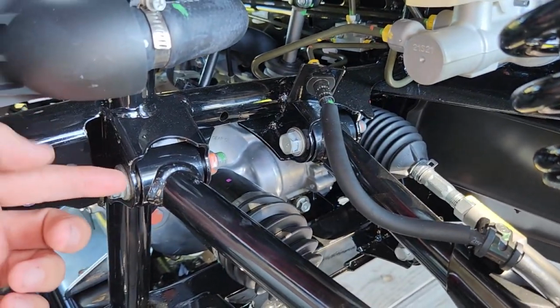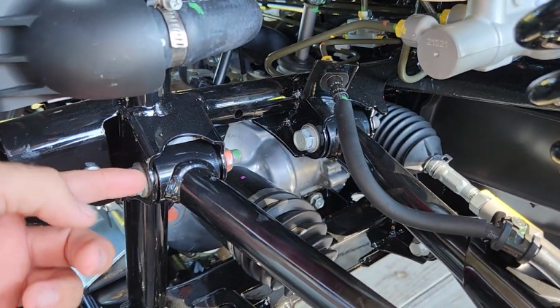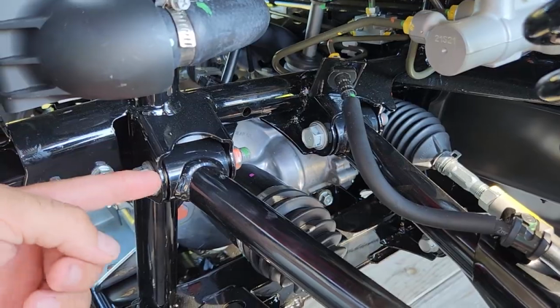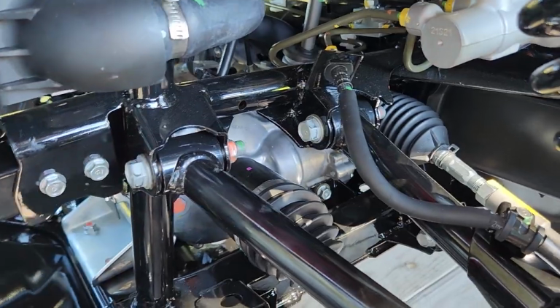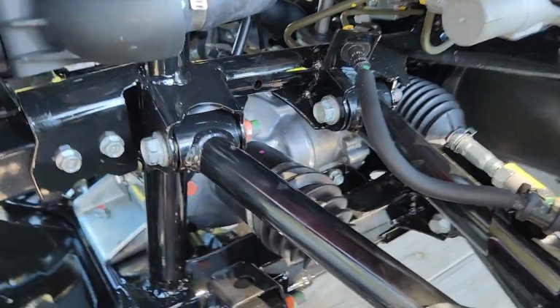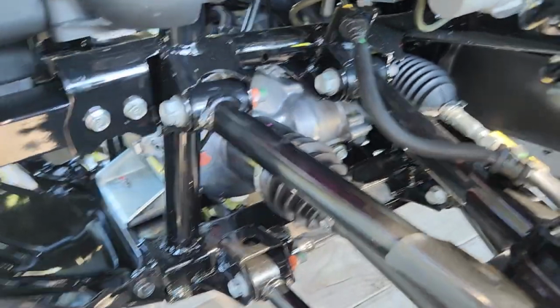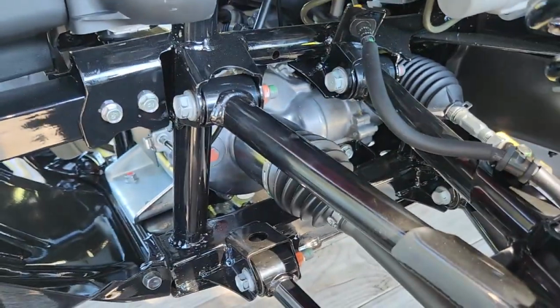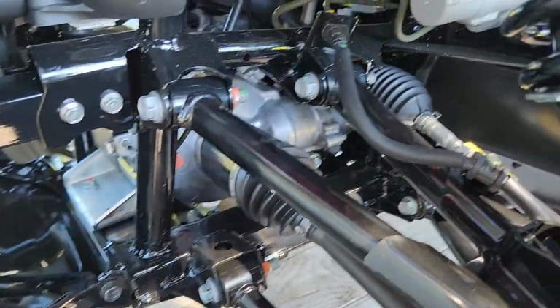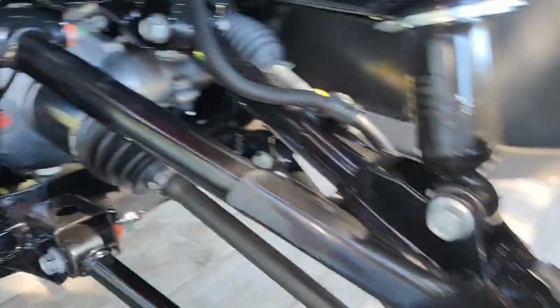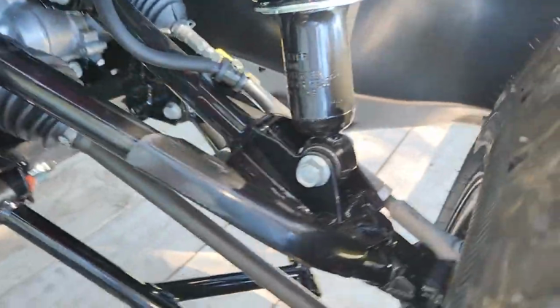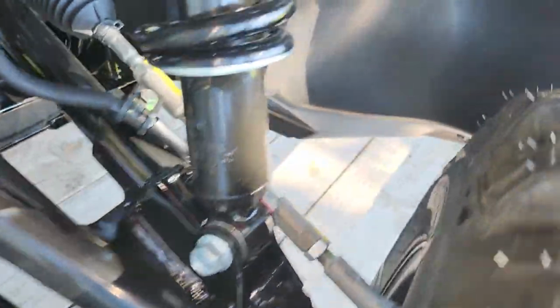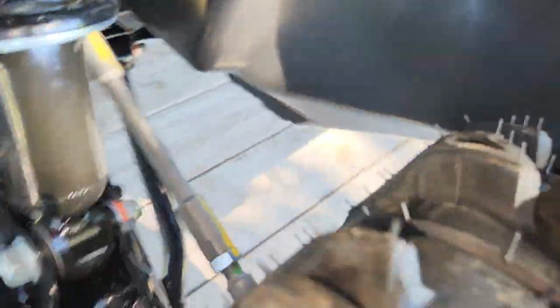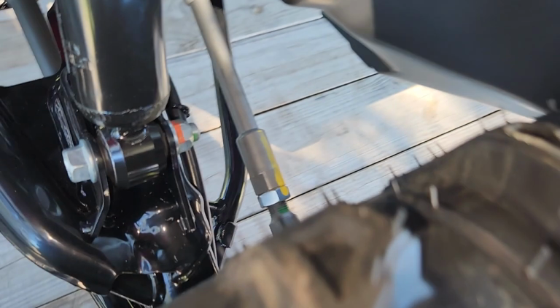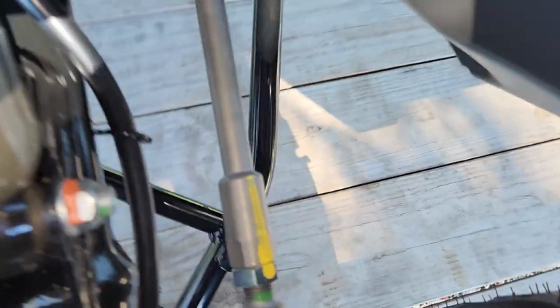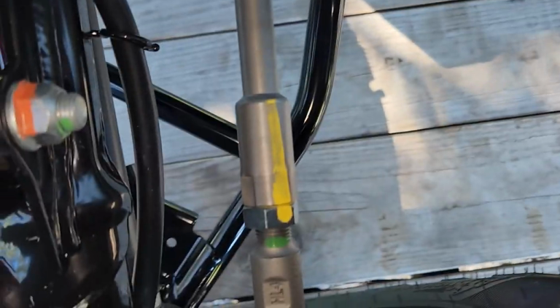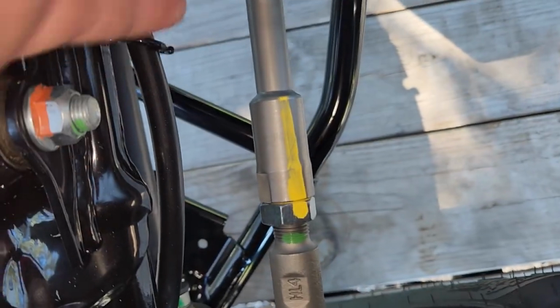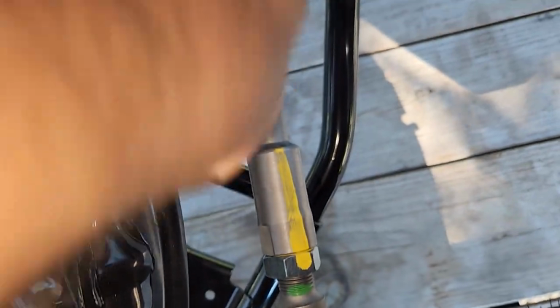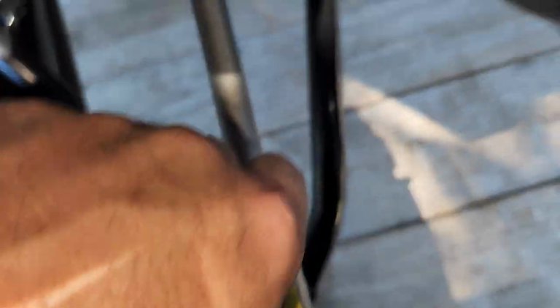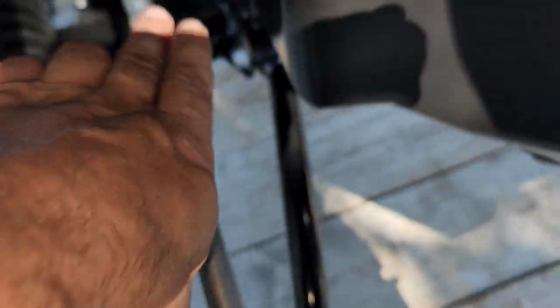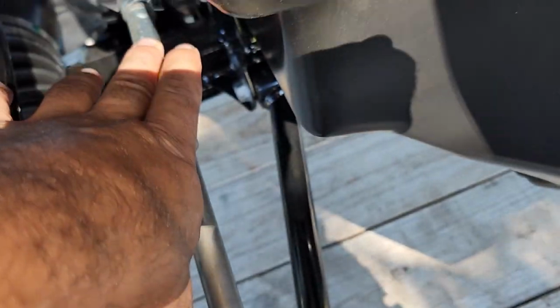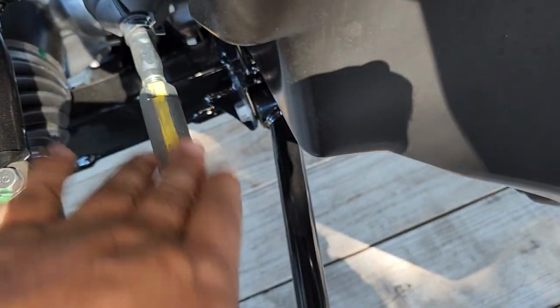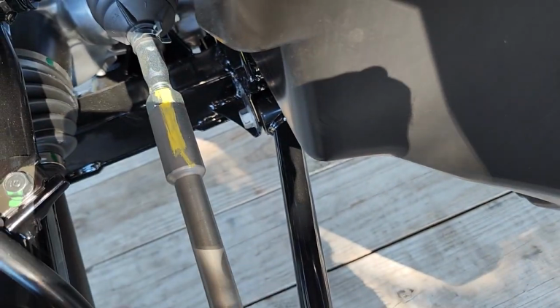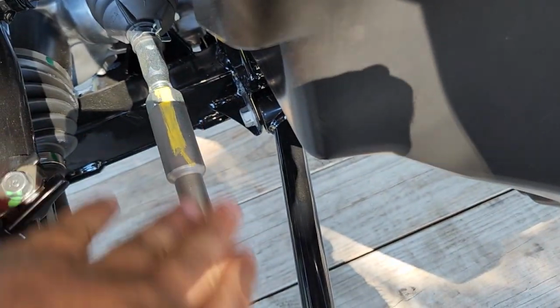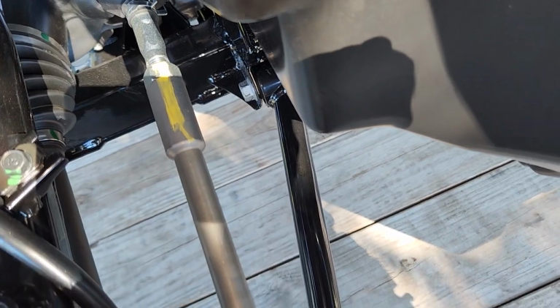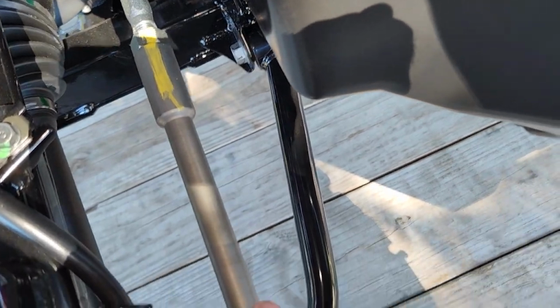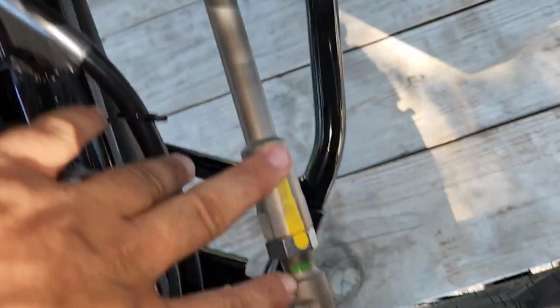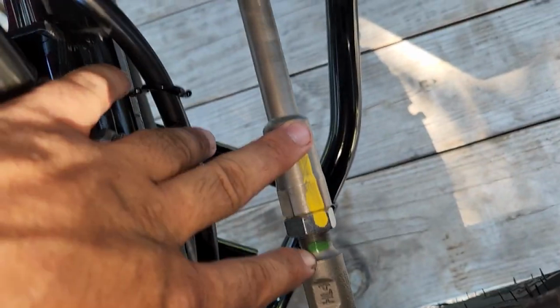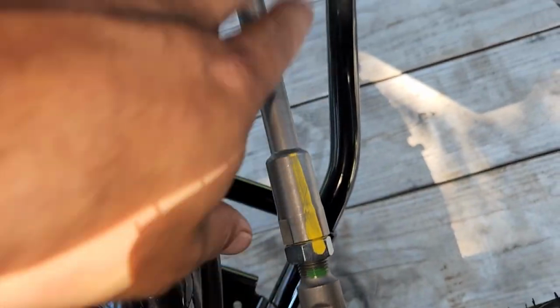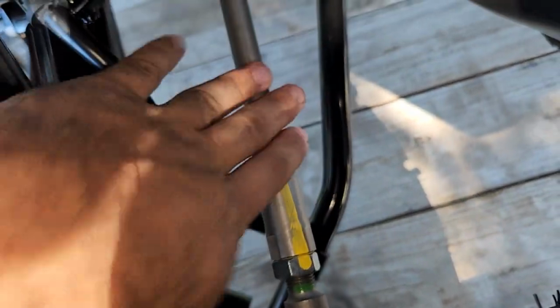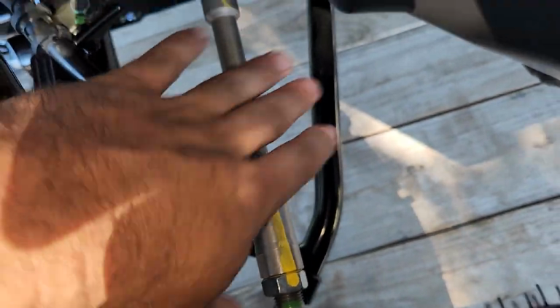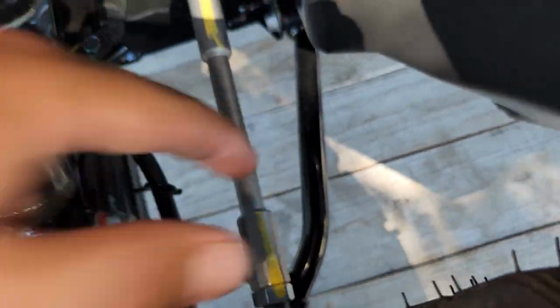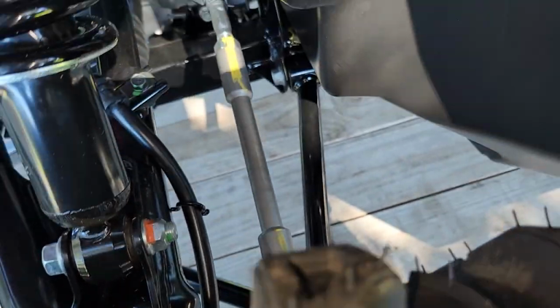The tie rods are new for 2022. You can see they're threaded on both ends now, and this center piece is beefed up. That's a nice design — I think that's going to hold up better.